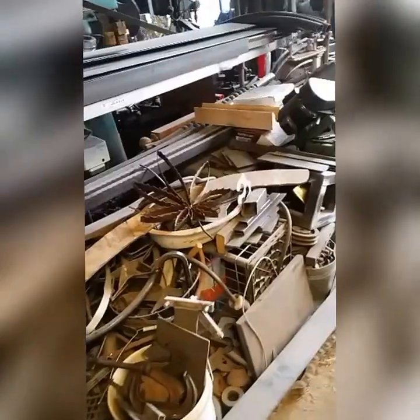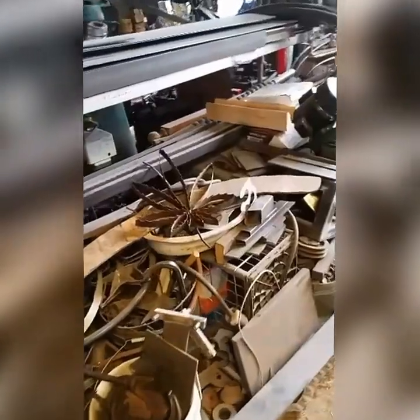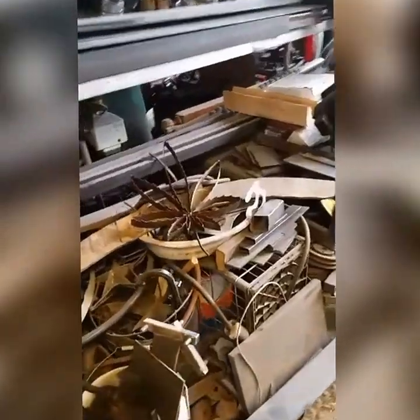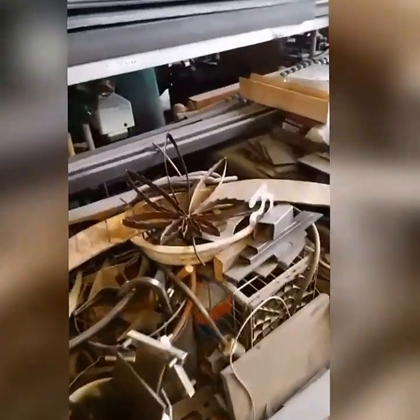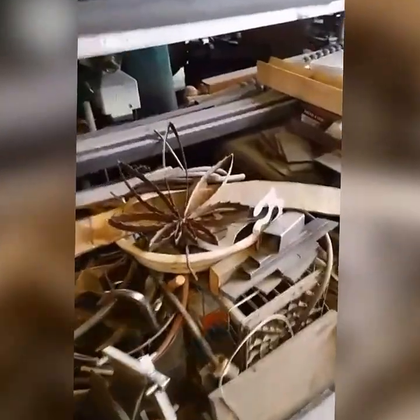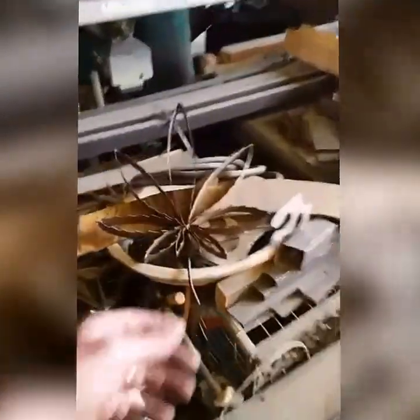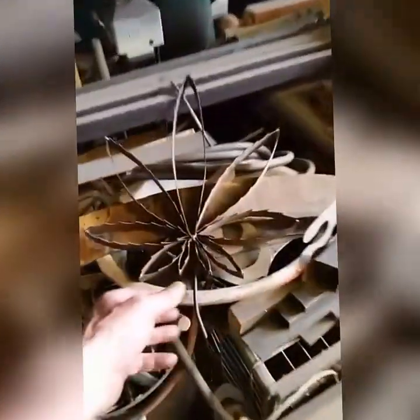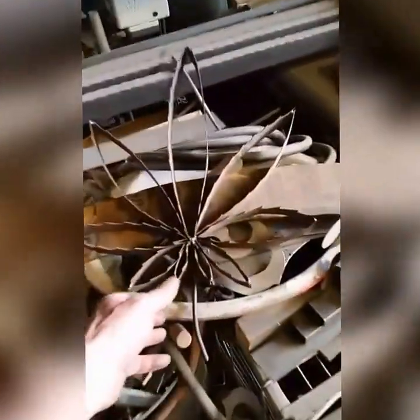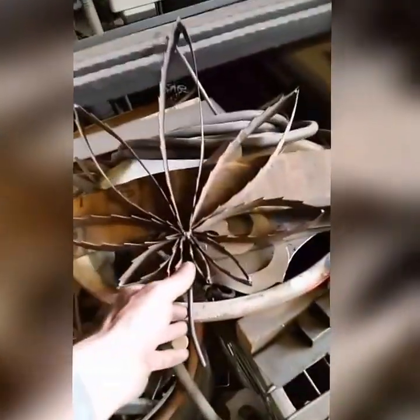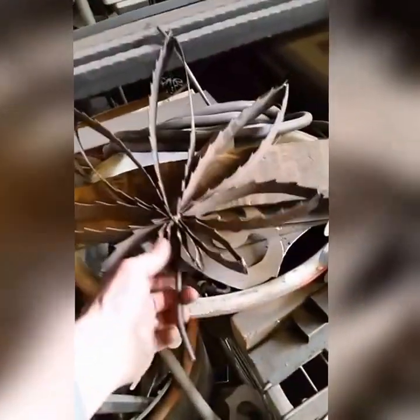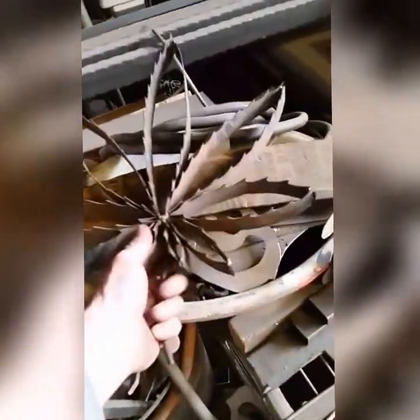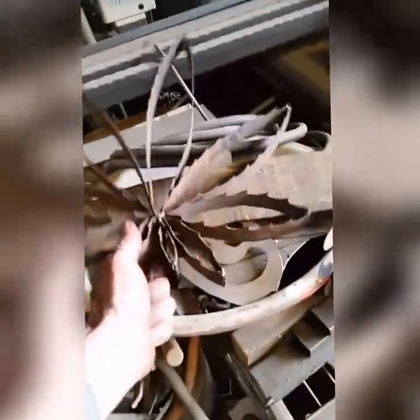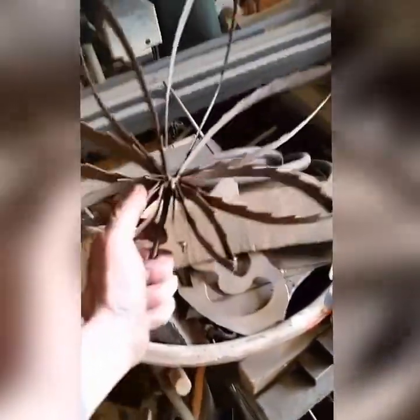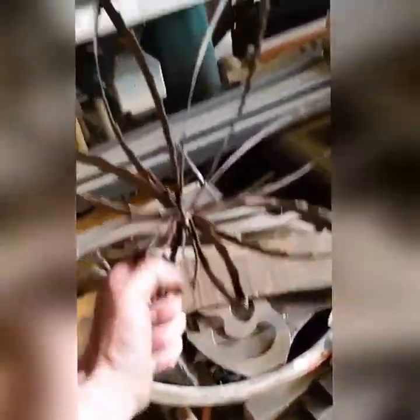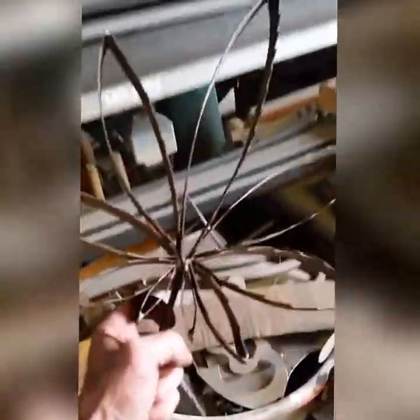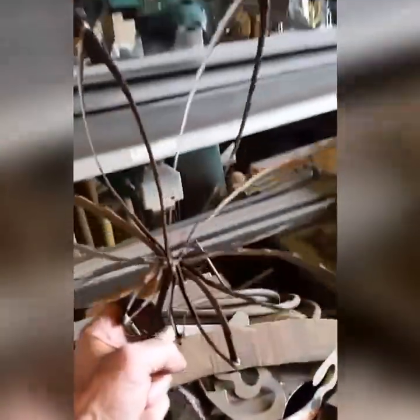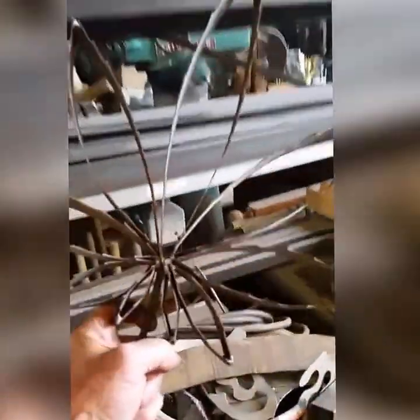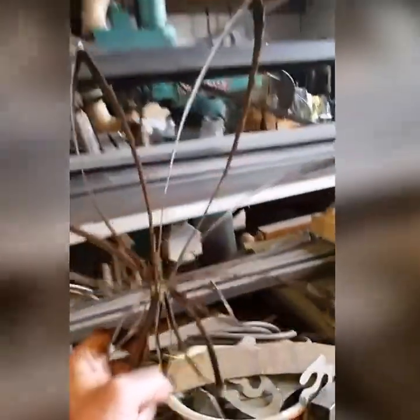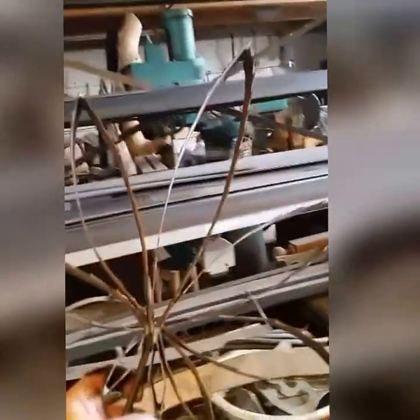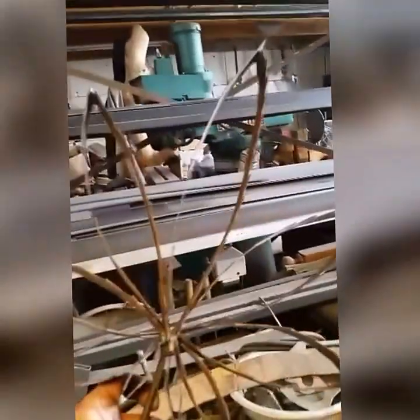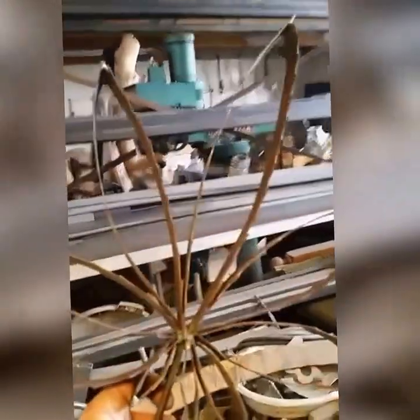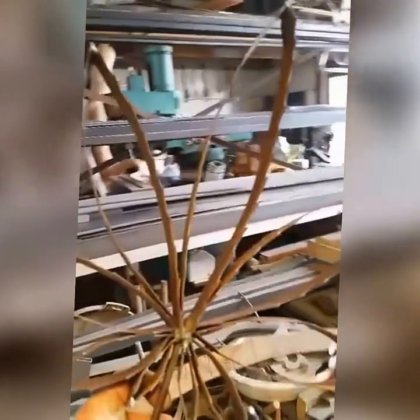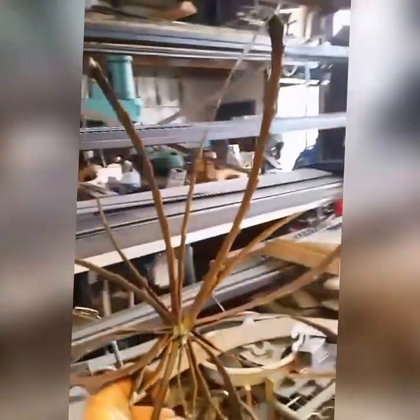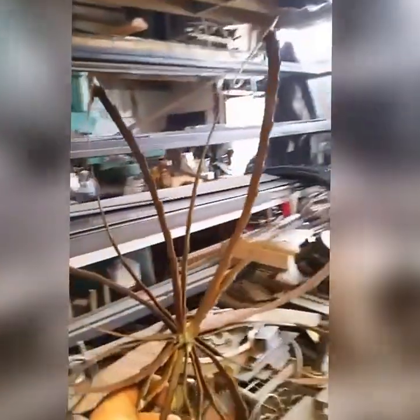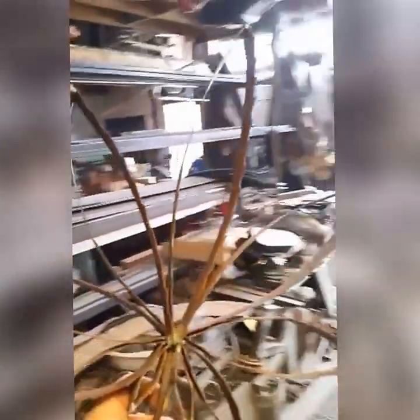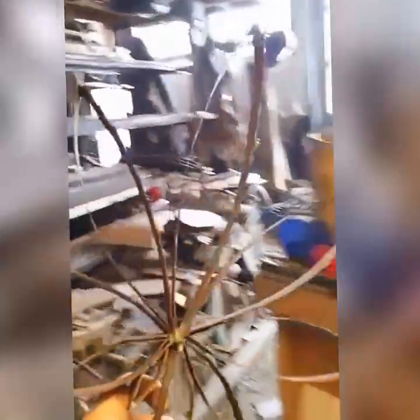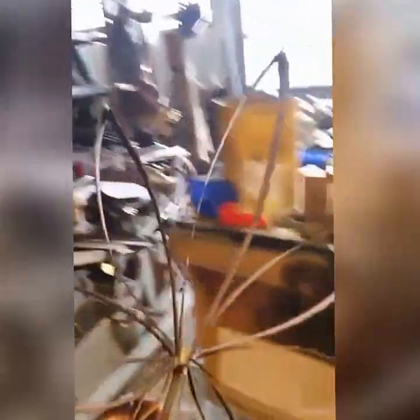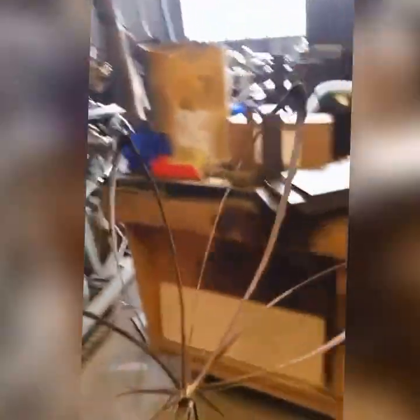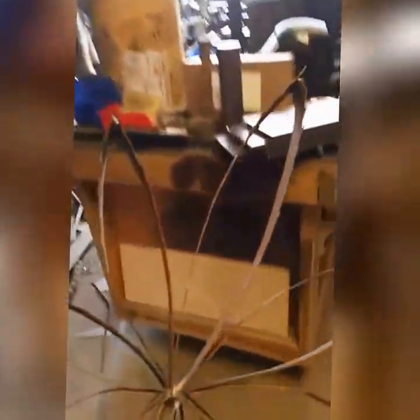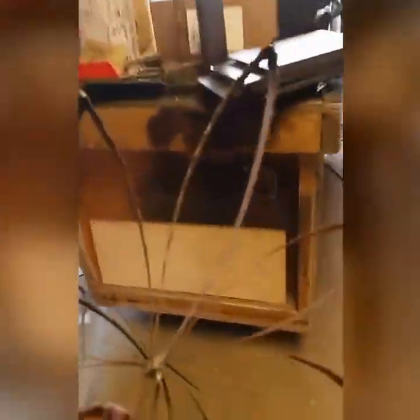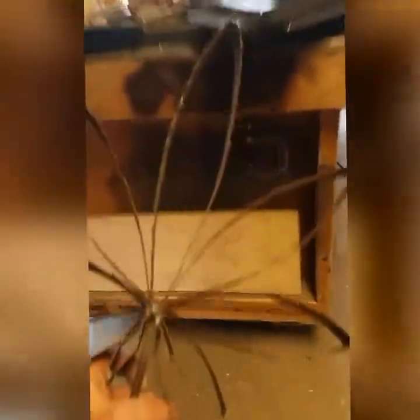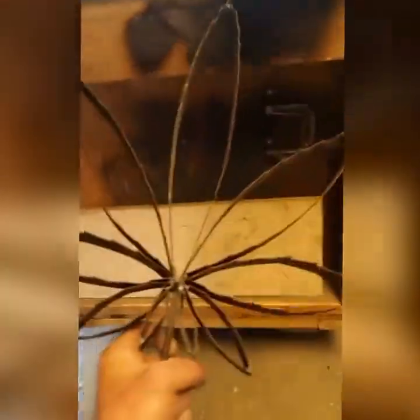Oh, and real quick — I want to thank everybody for their comments about the saw blade pot leaf. I think we're going to make some of these.